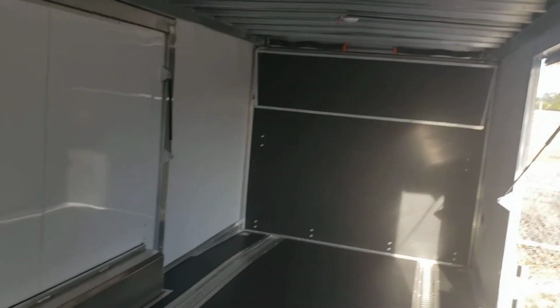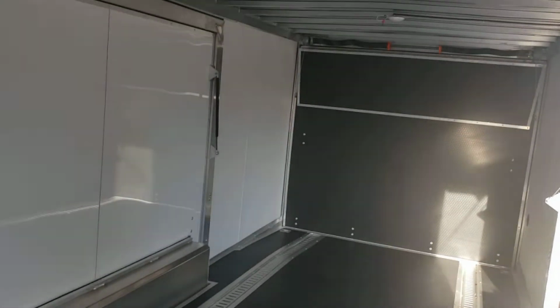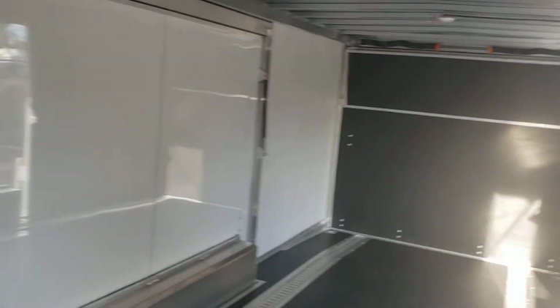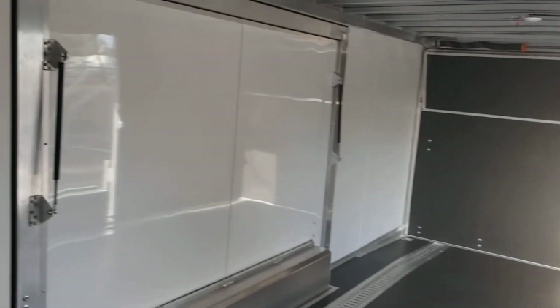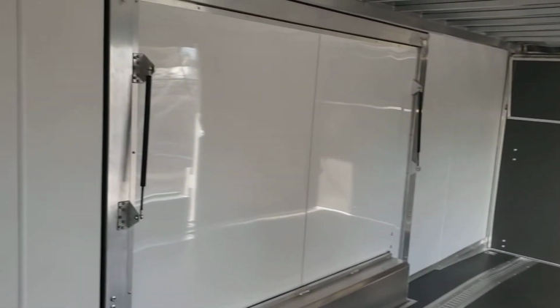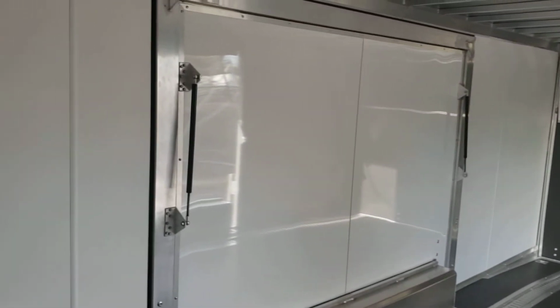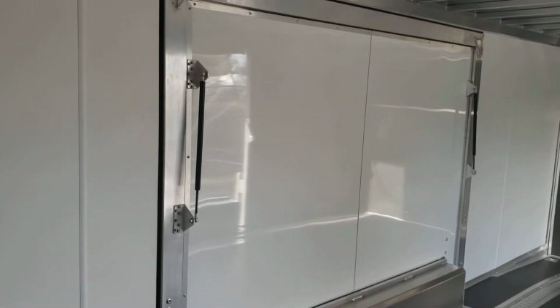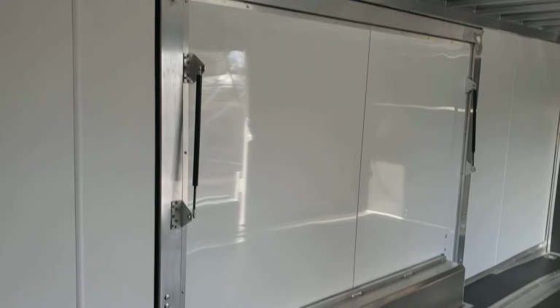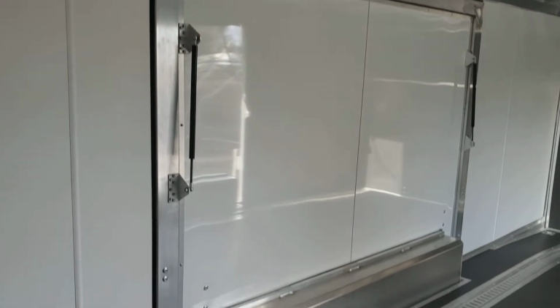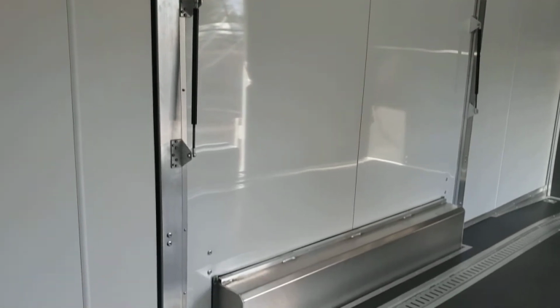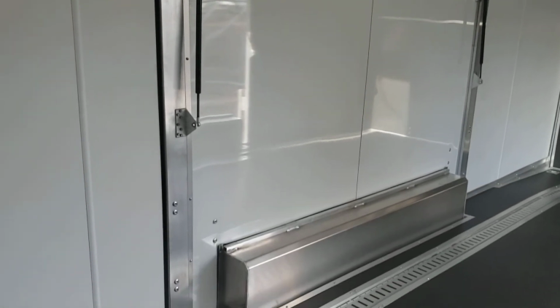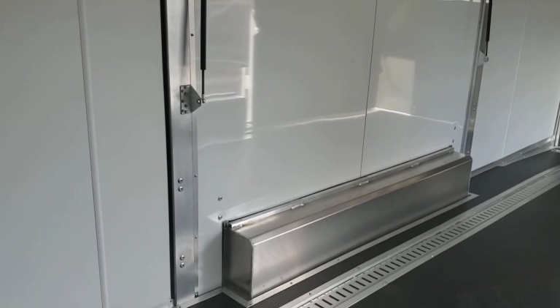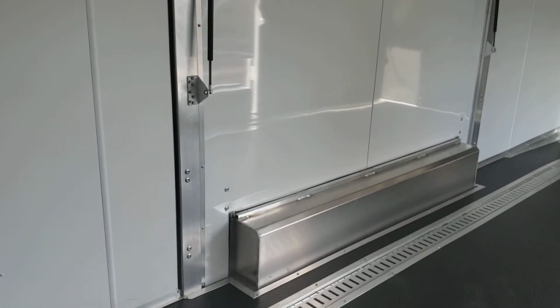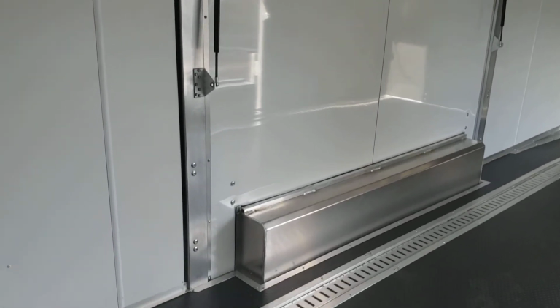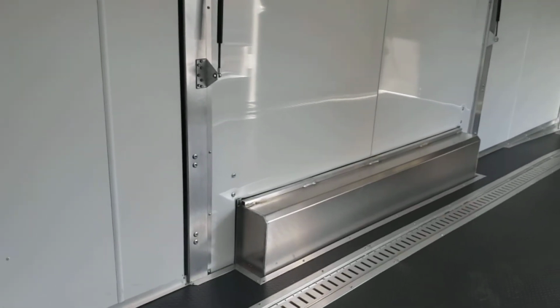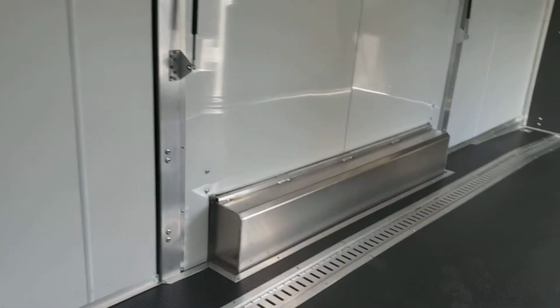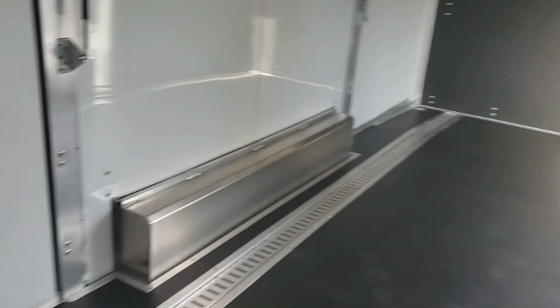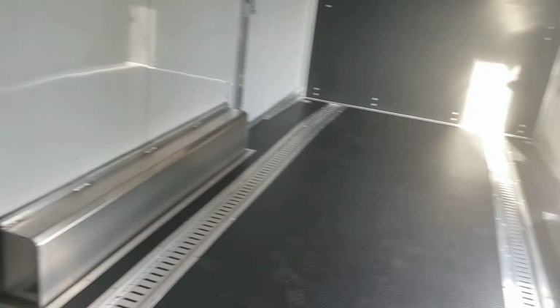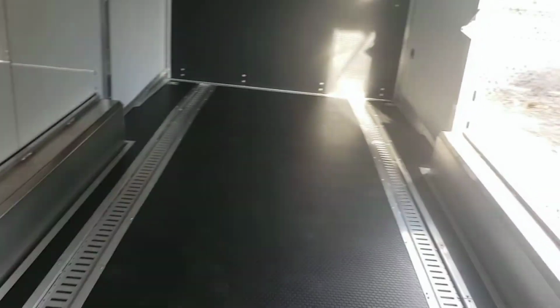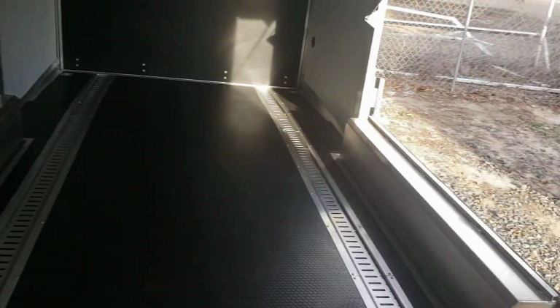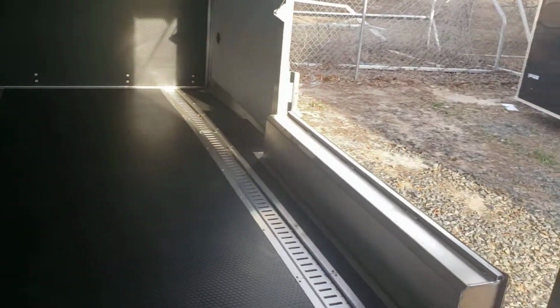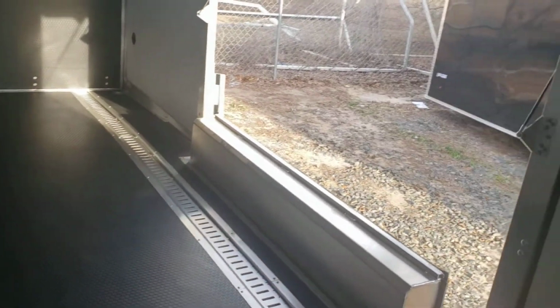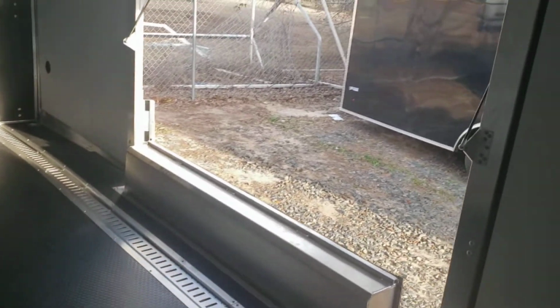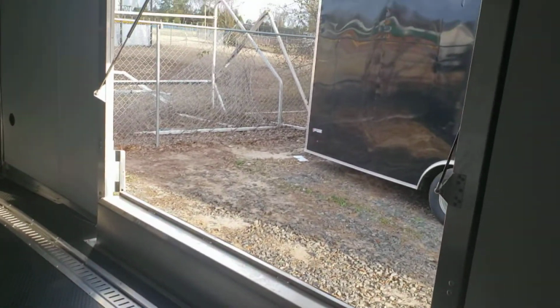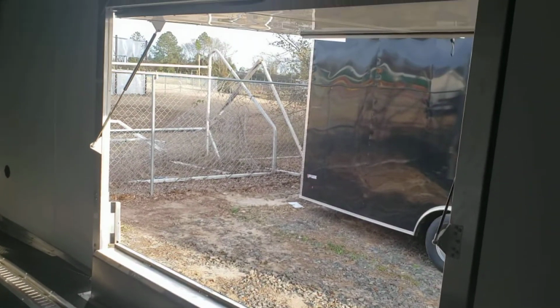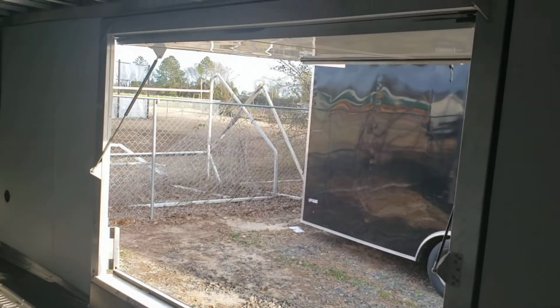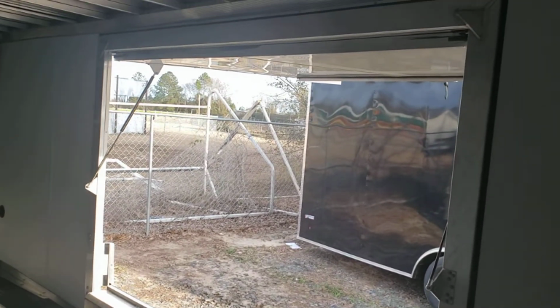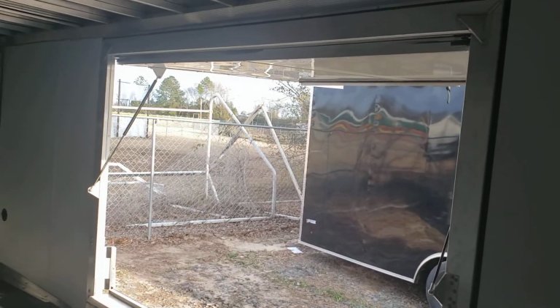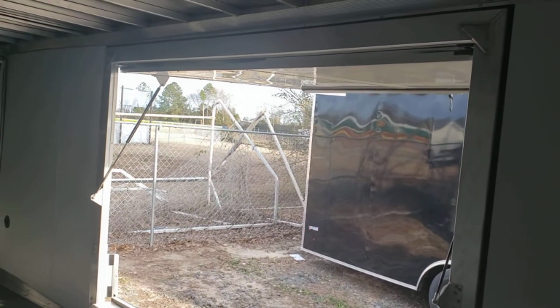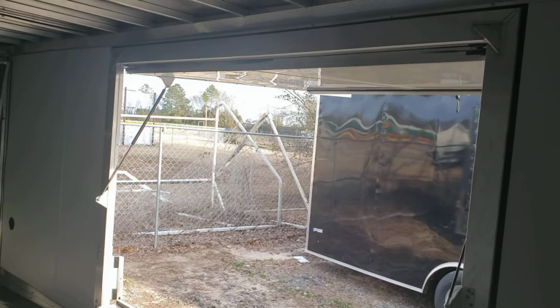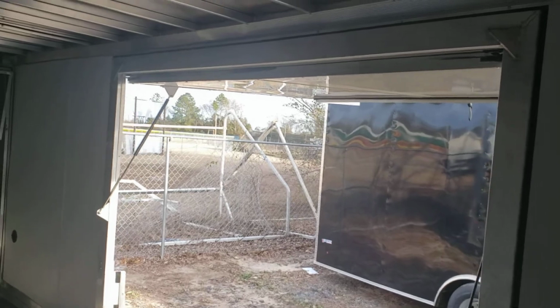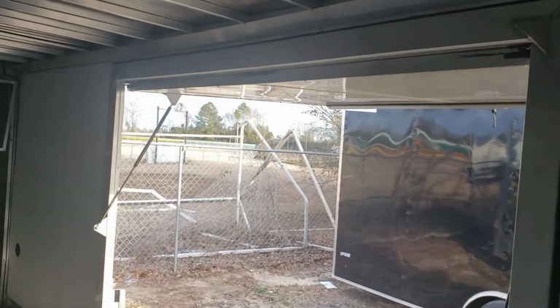There's also an escape door accessible from the interior when it's closed. Opening it makes it really easy to open your car door and get your car out, especially if you've got a low car.